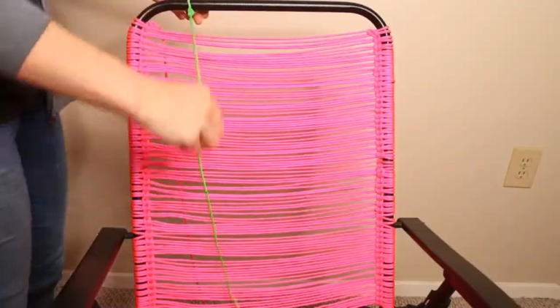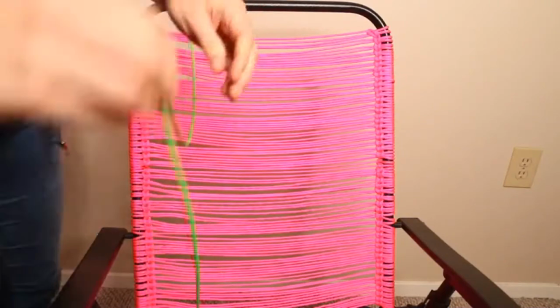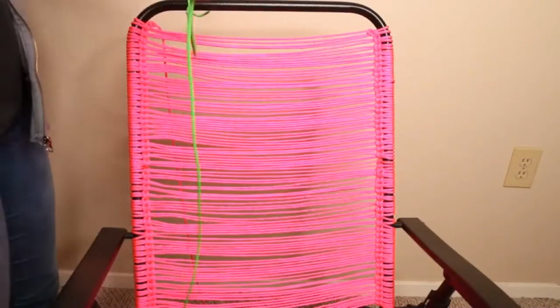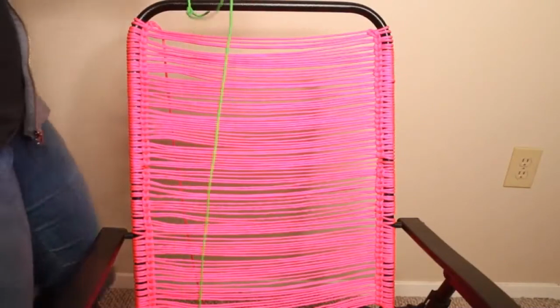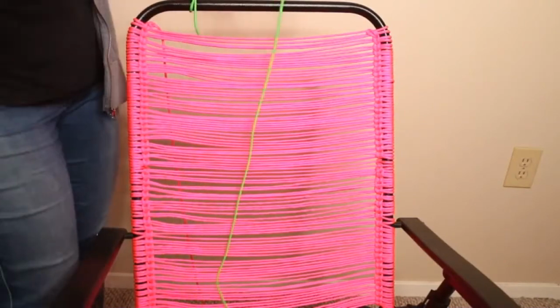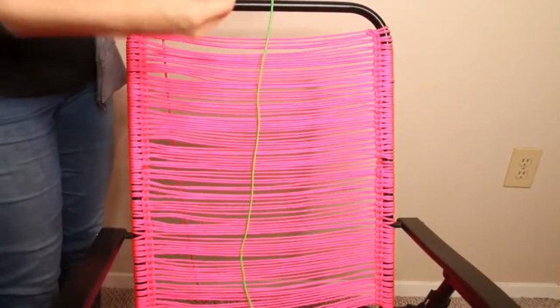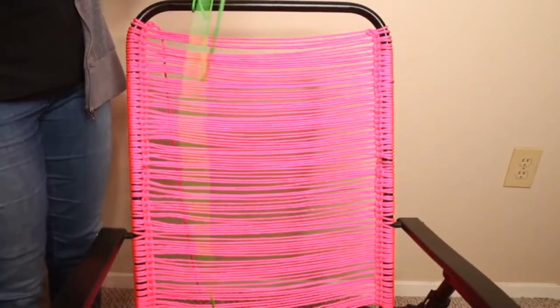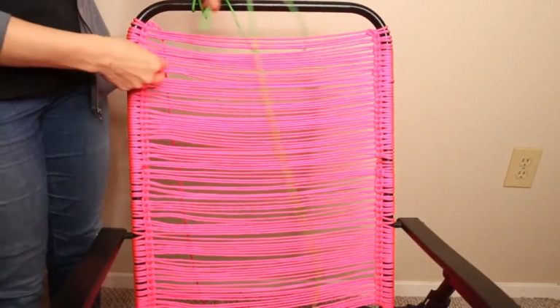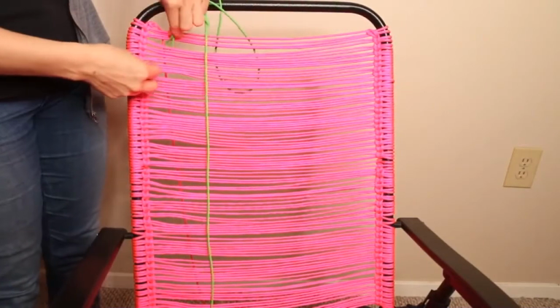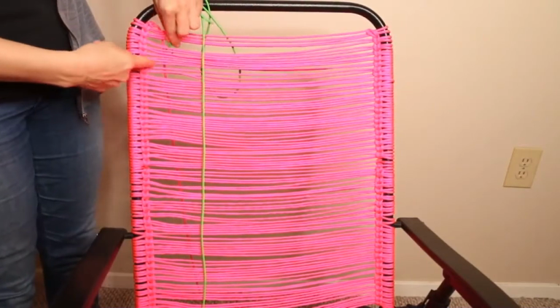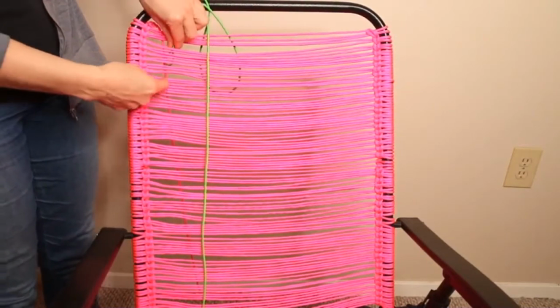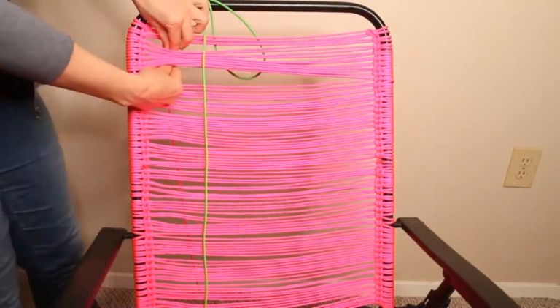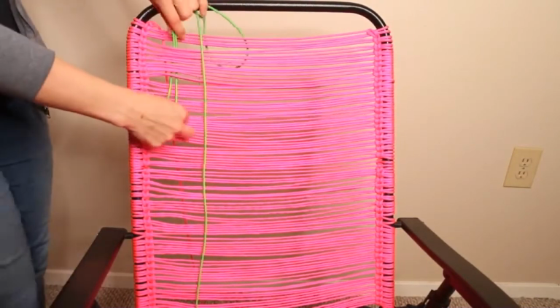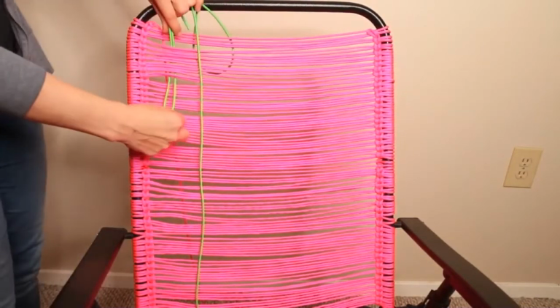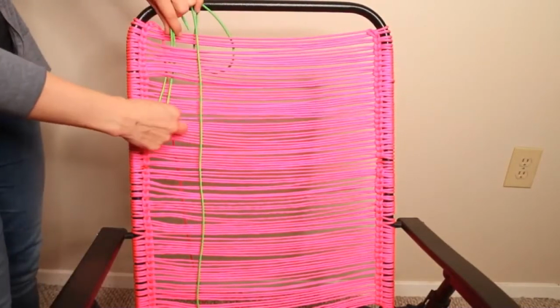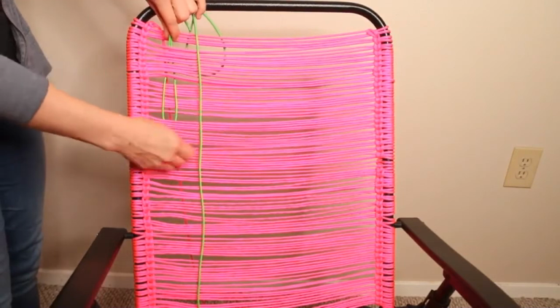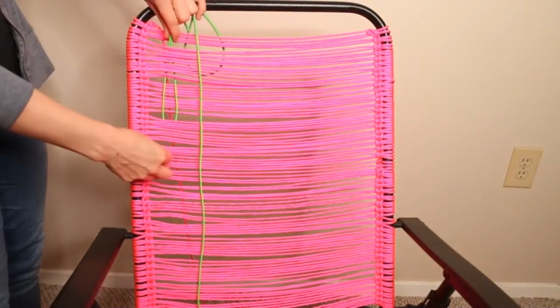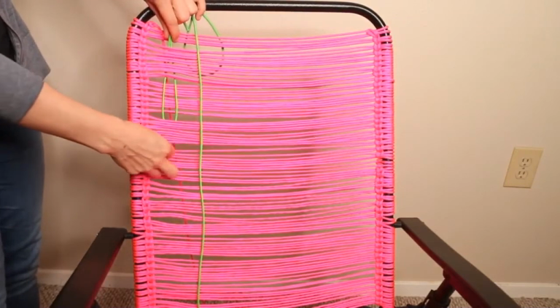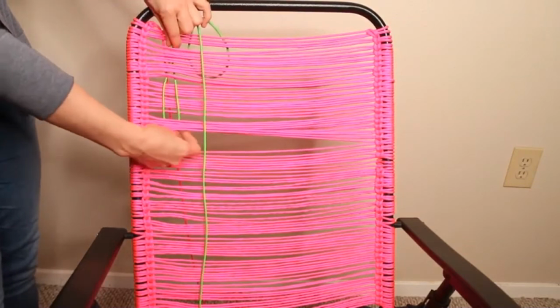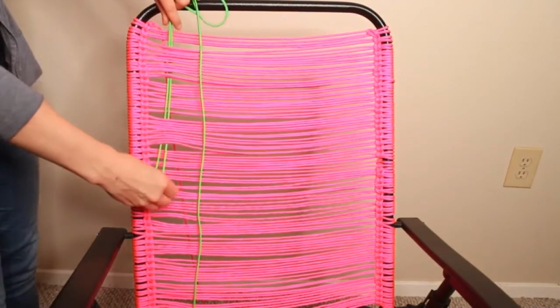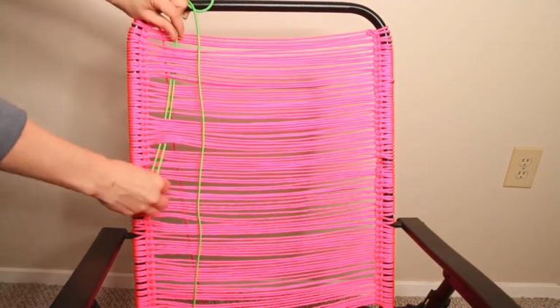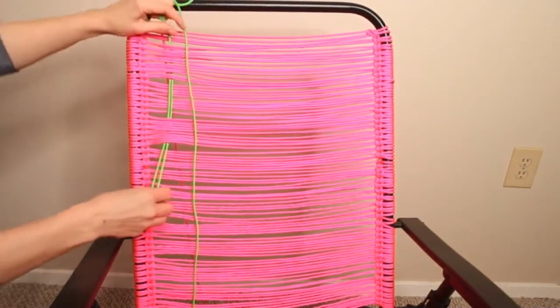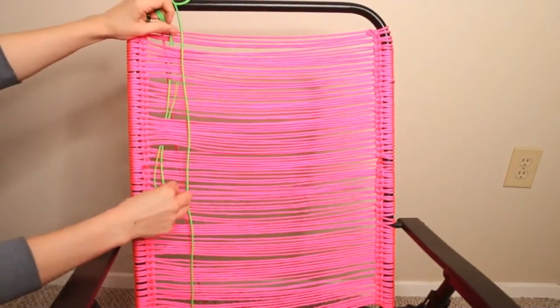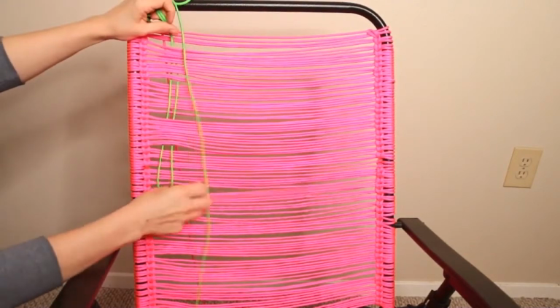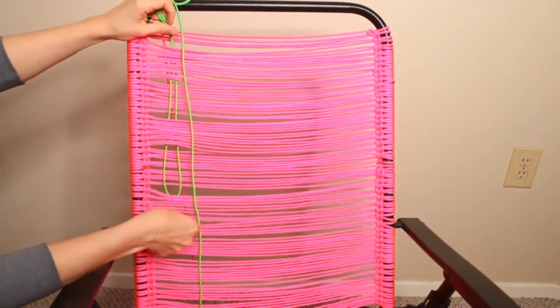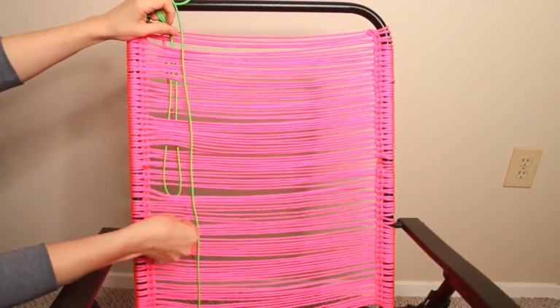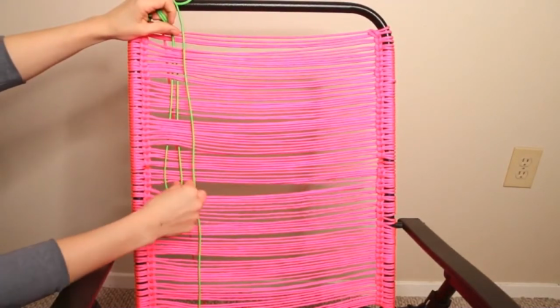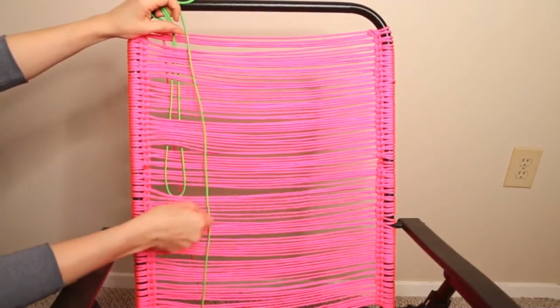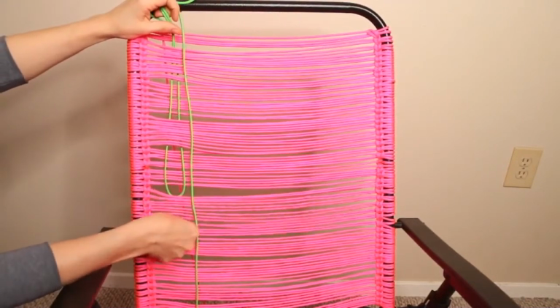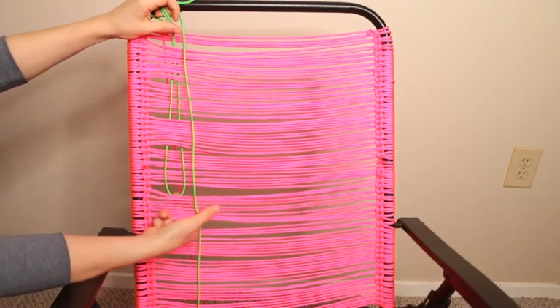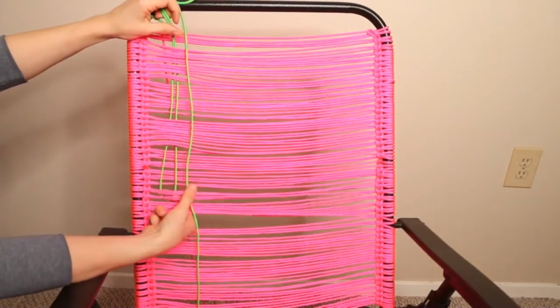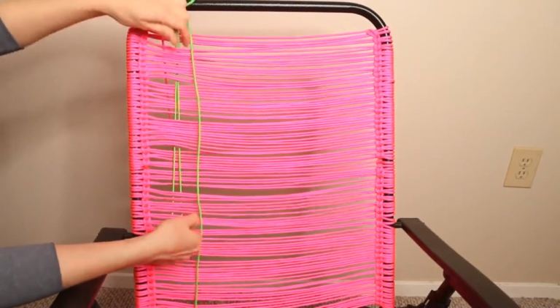Now I've tied my green thread on, and I'm going to start weaving with a loop through the pink threads. For this pattern, I'm alternating going over six pink threads and under six pink threads.